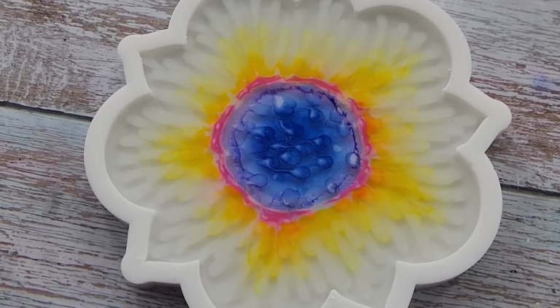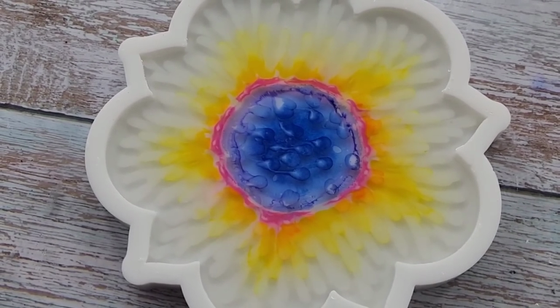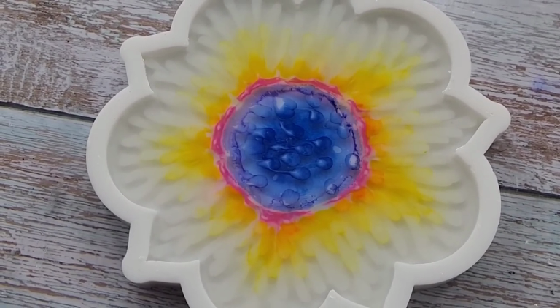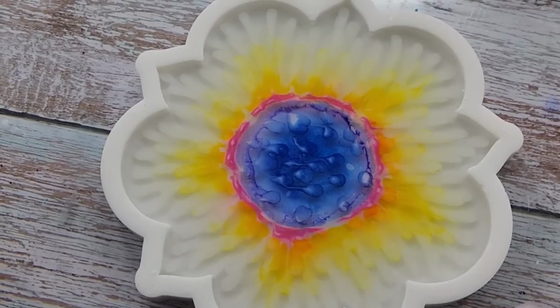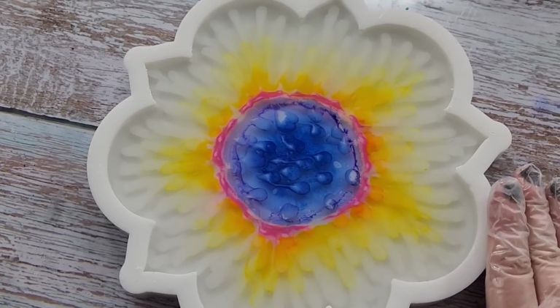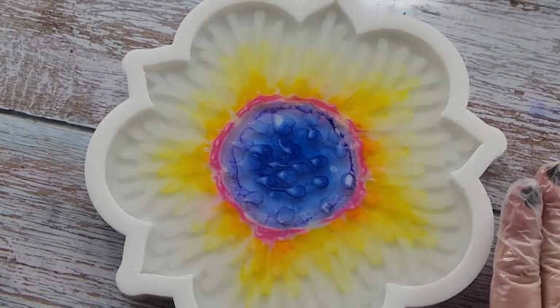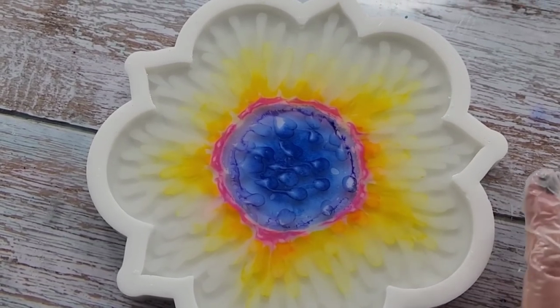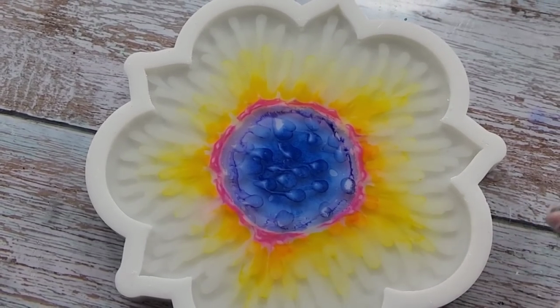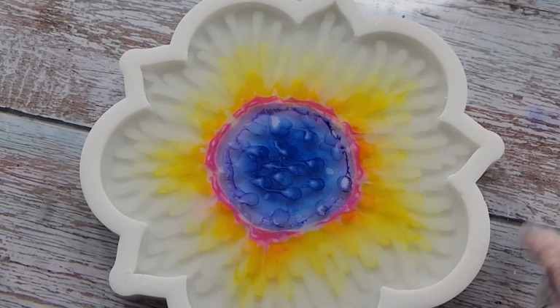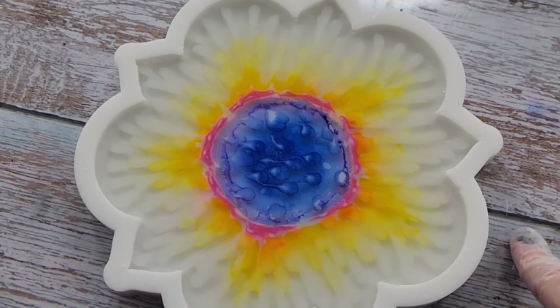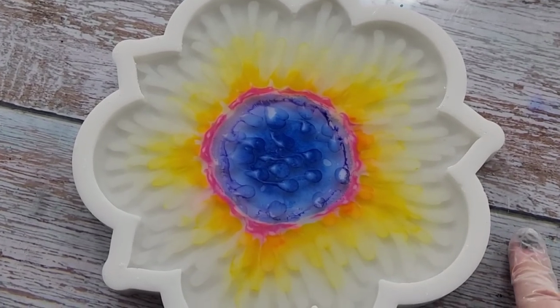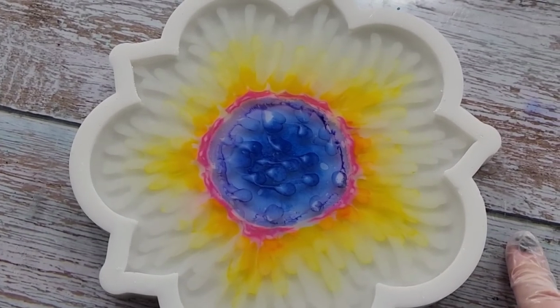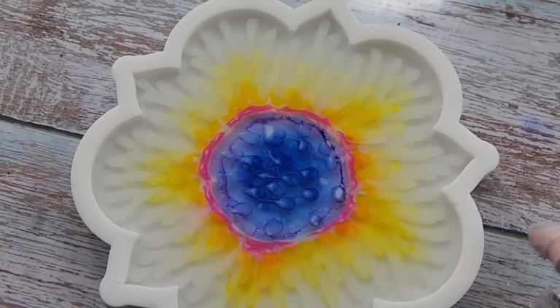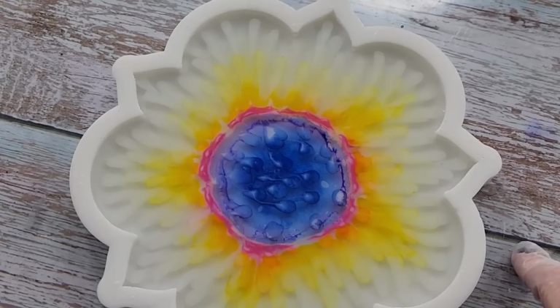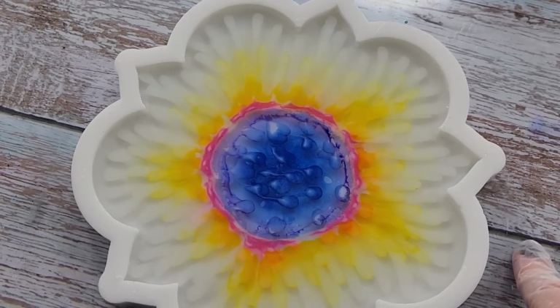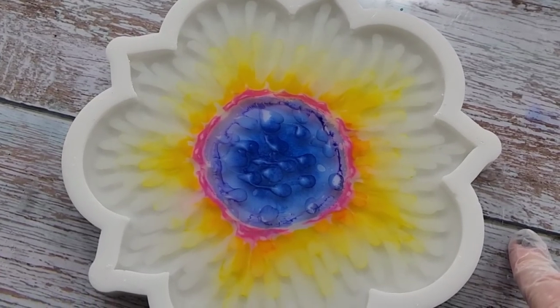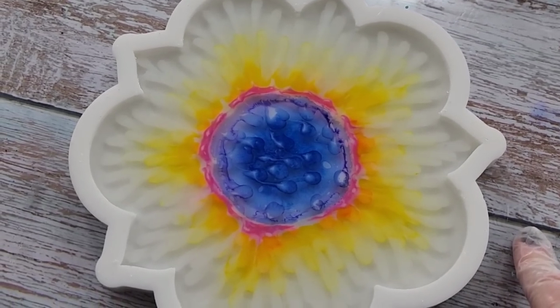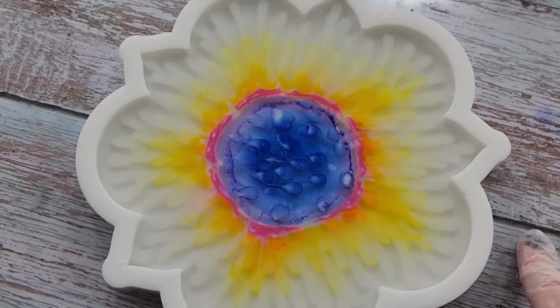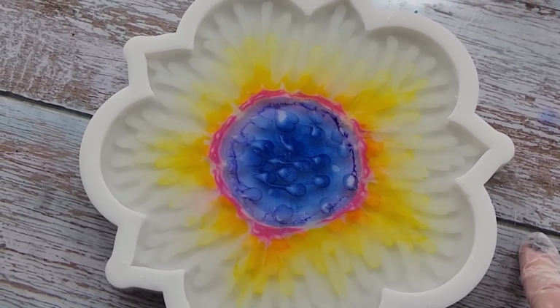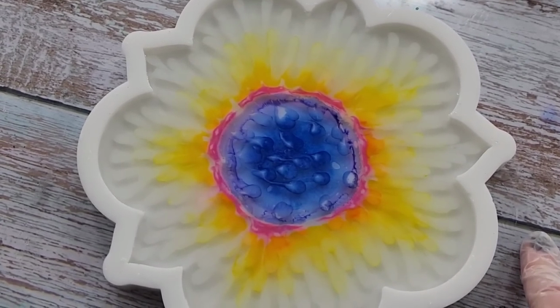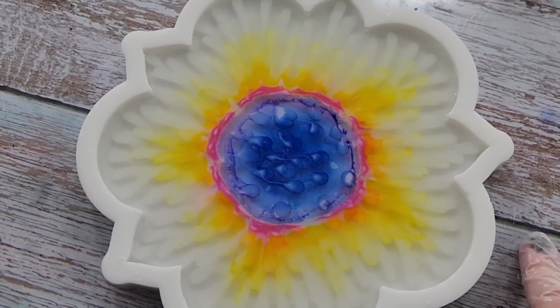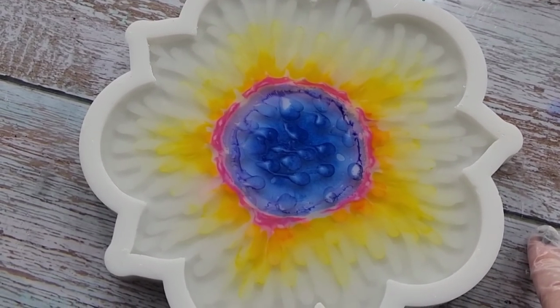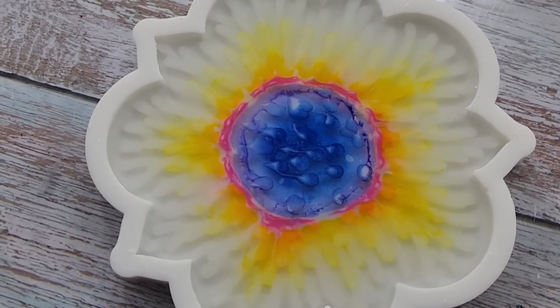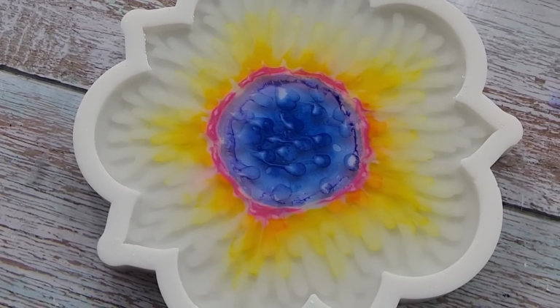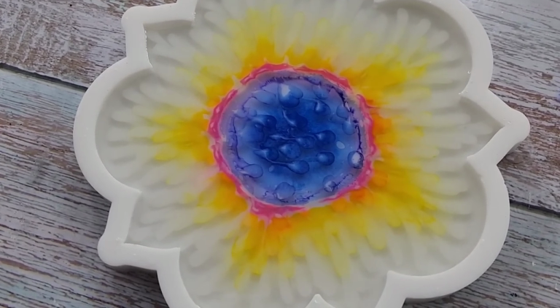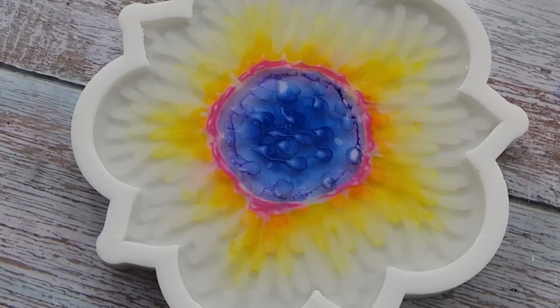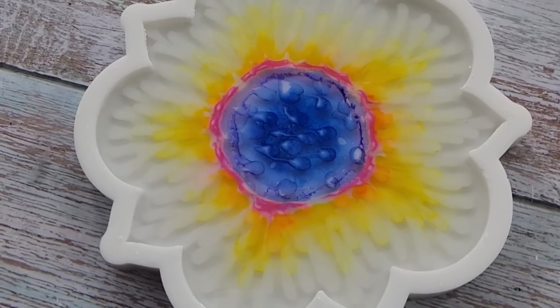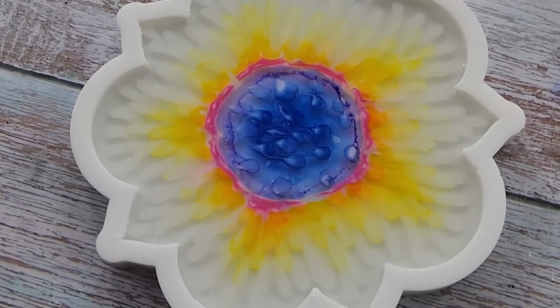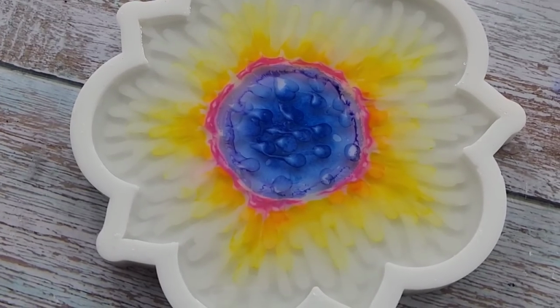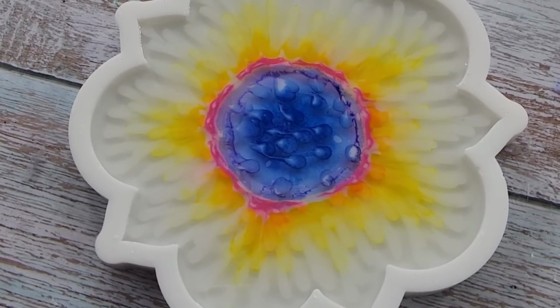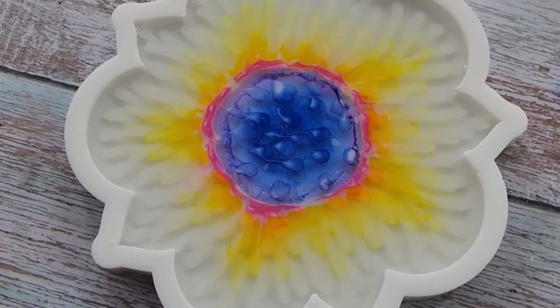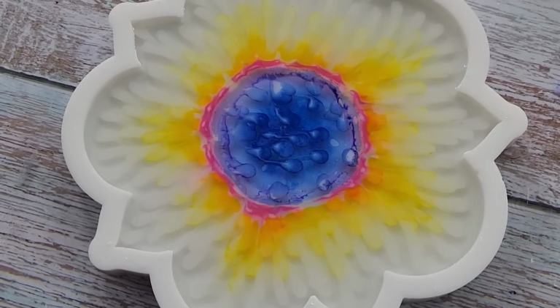I will see you when this is set up enough to do a top coat. I'm going to have to think about what colour I want to do. I'll see you in a few hours — a few seconds for you, a few hours for me.